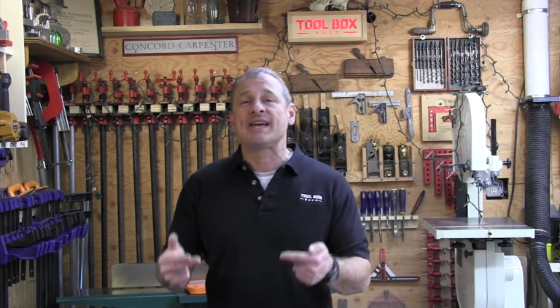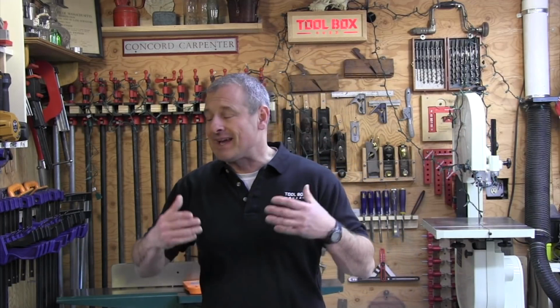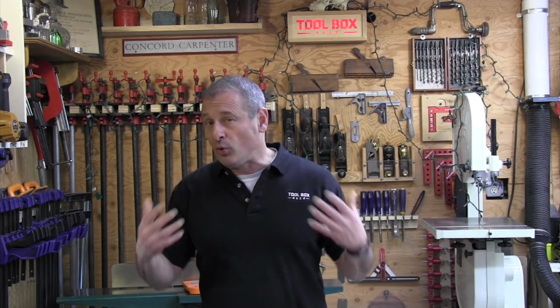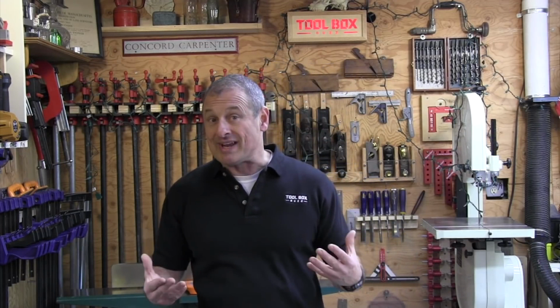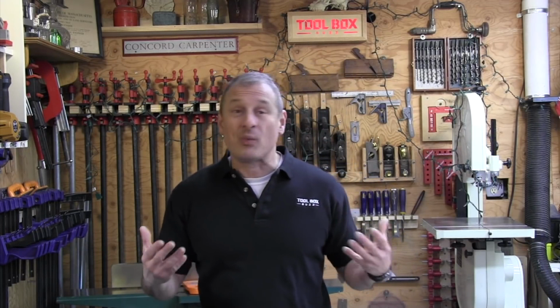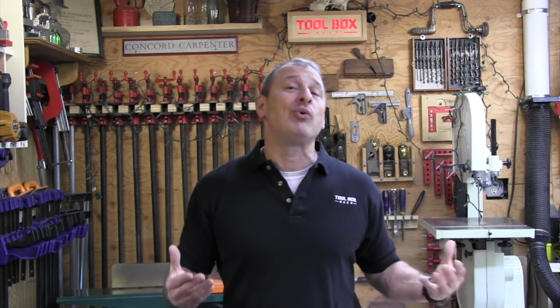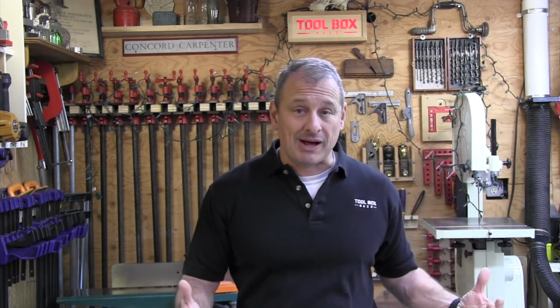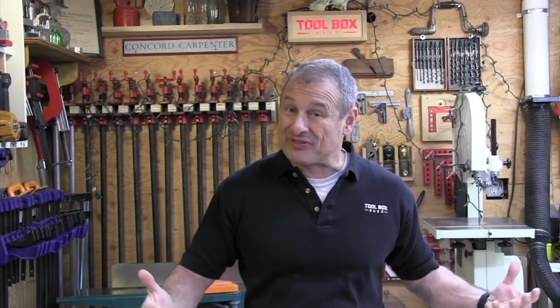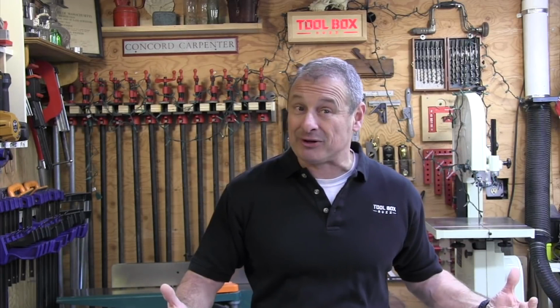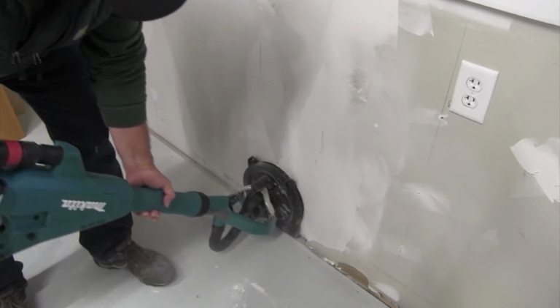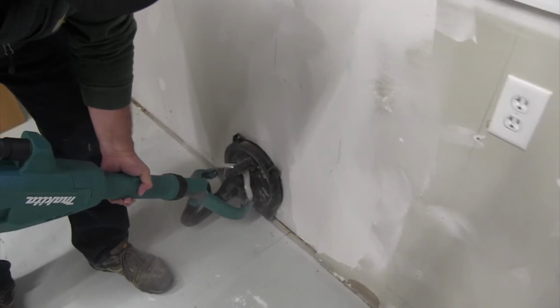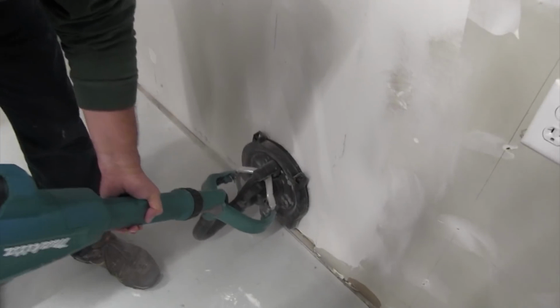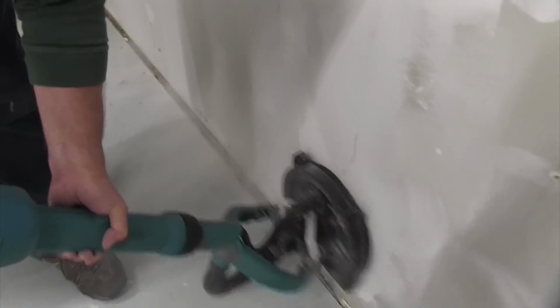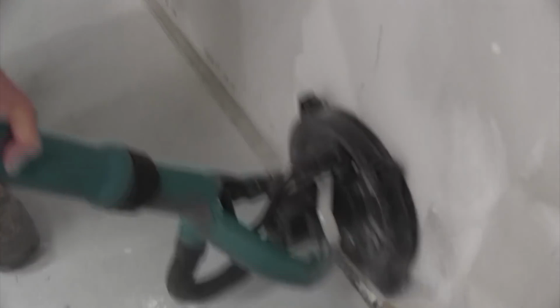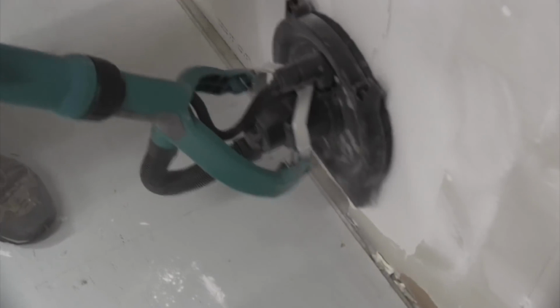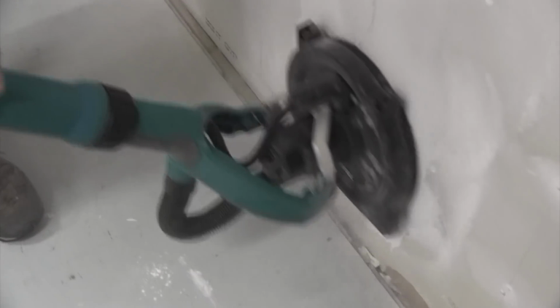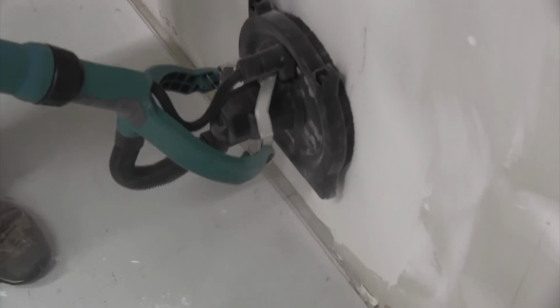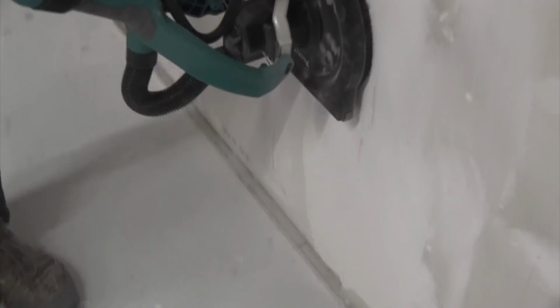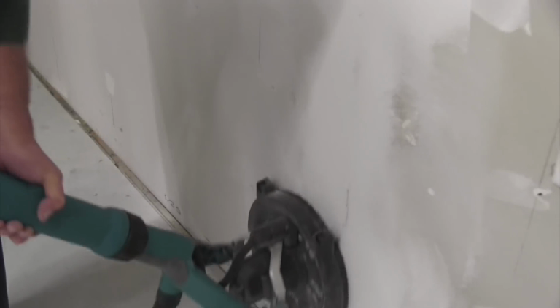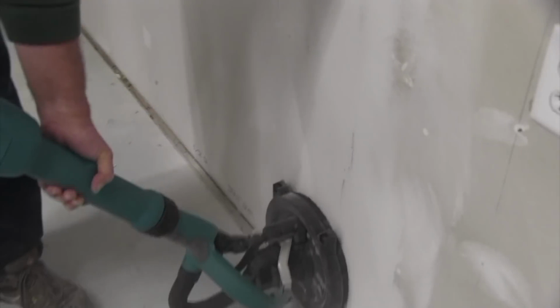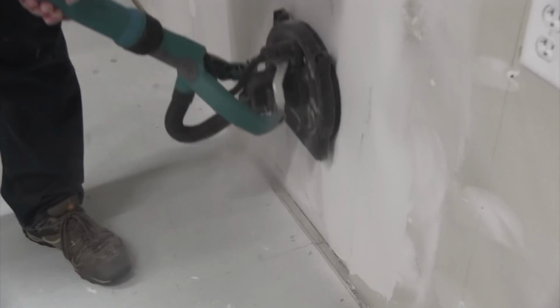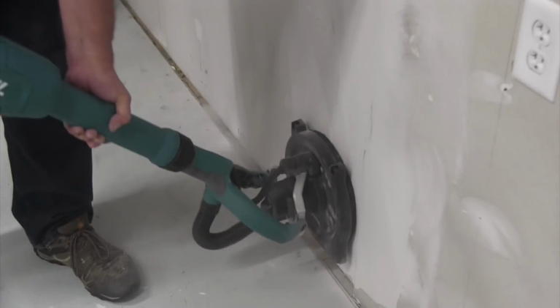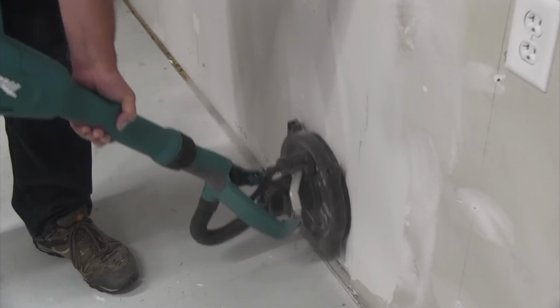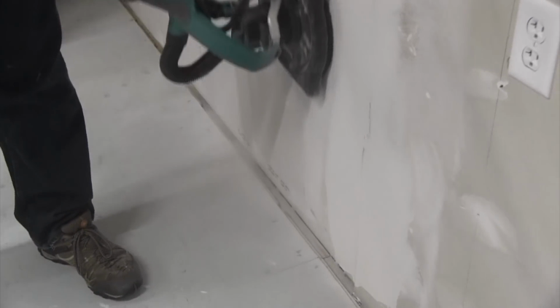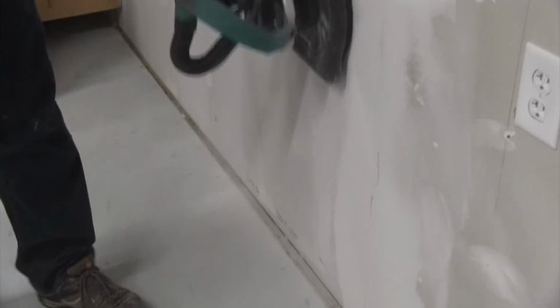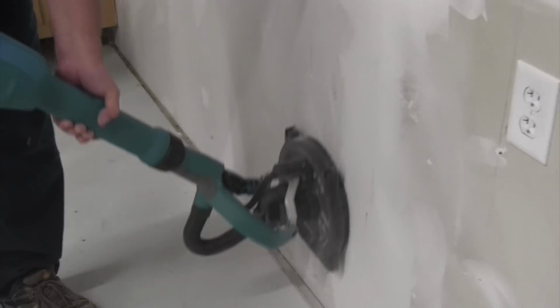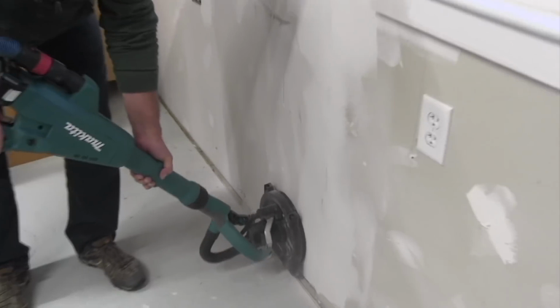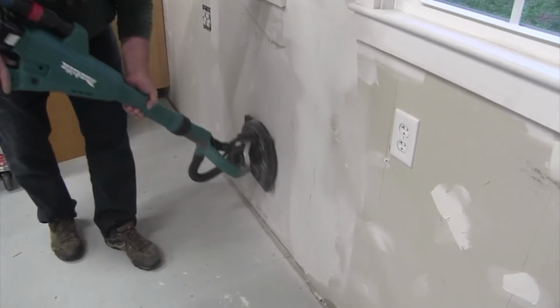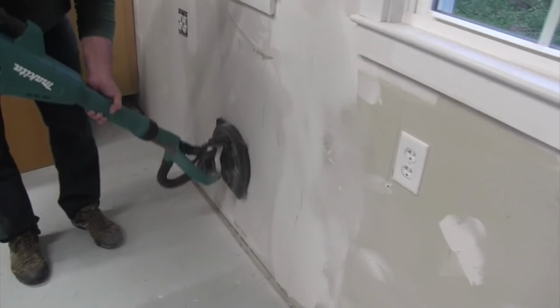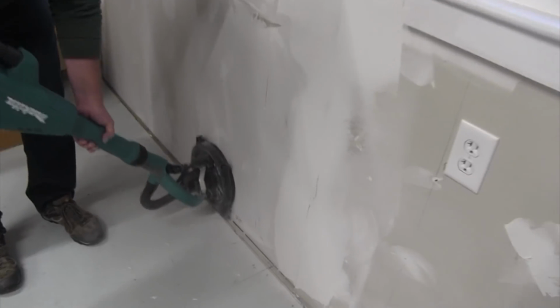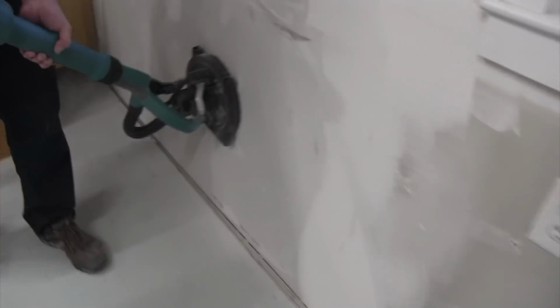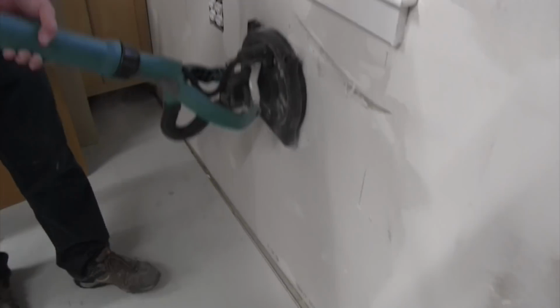The sander — the whole unit — weighs 10.7 pounds with the battery. There is also a large two-finger trigger switch and a lock-on, and we found it intuitive and easy to activate, as well as rubberized soft-grip handles for additional grip comfort.